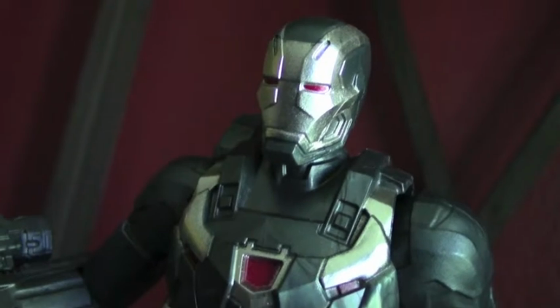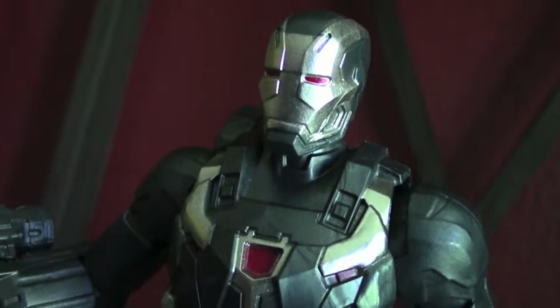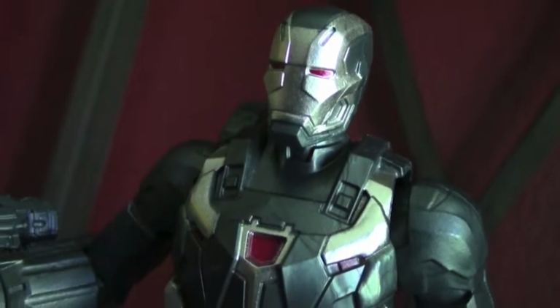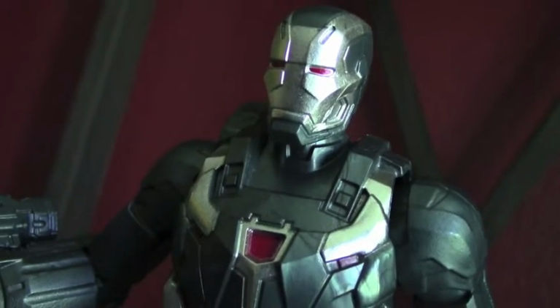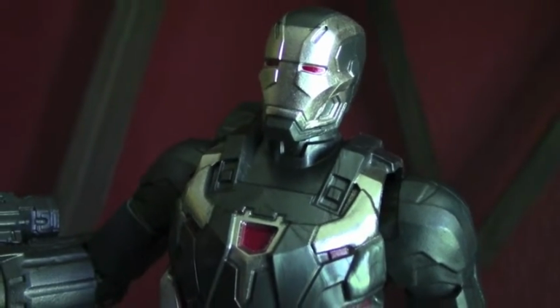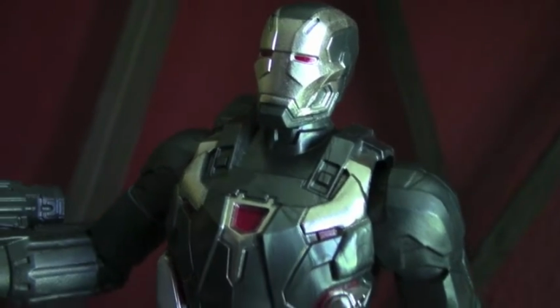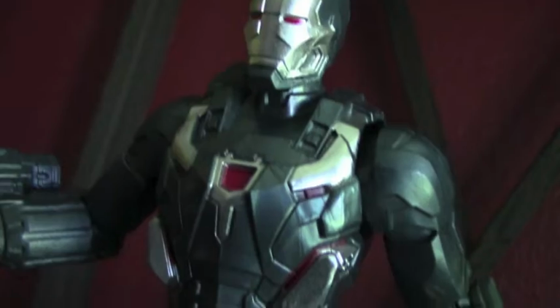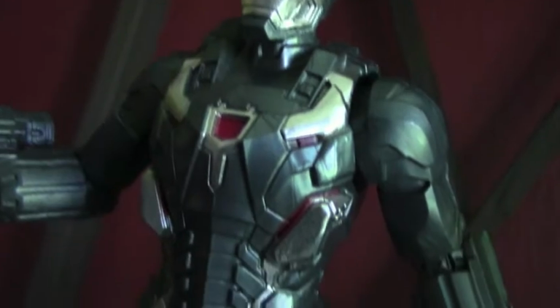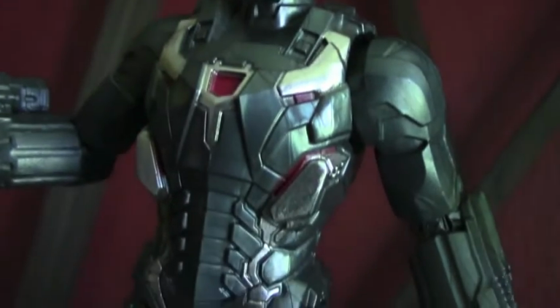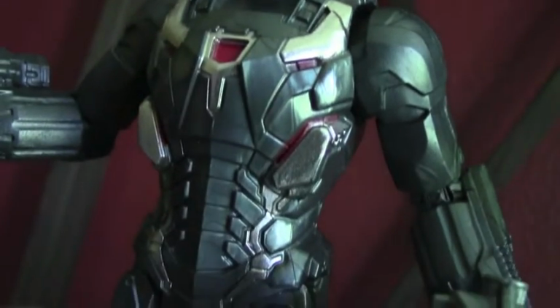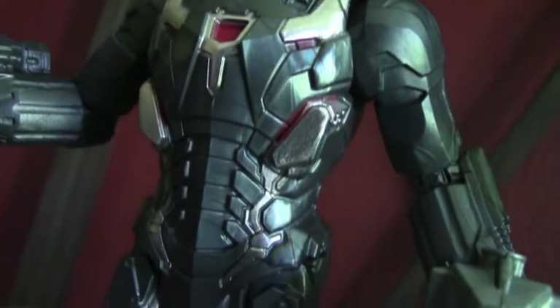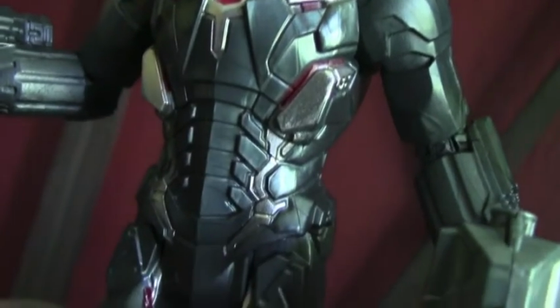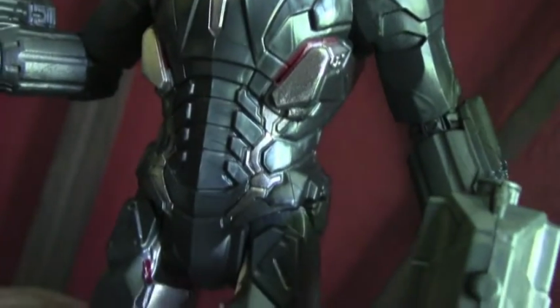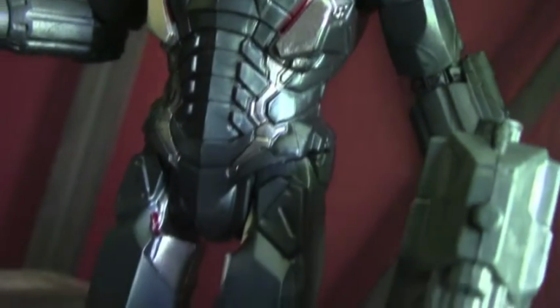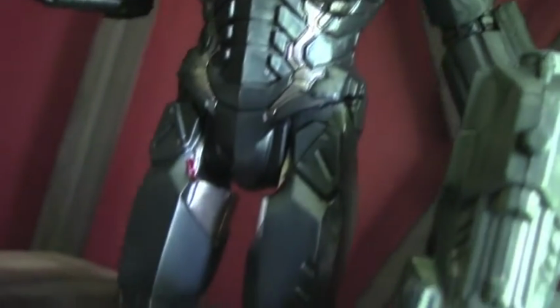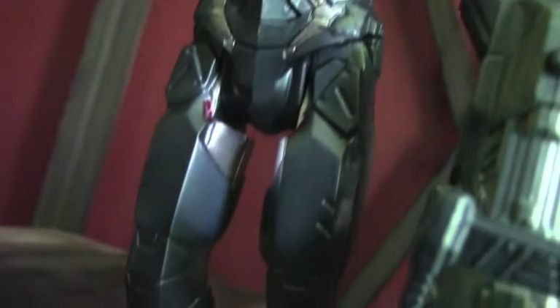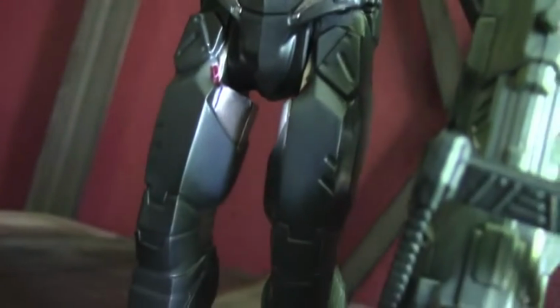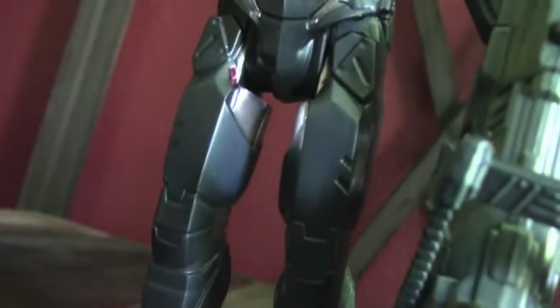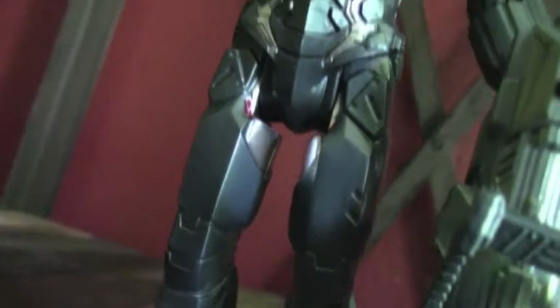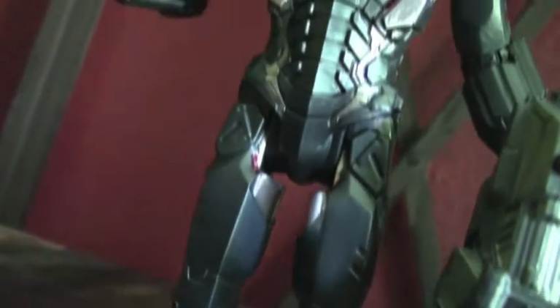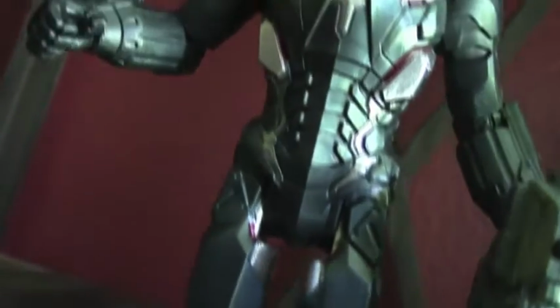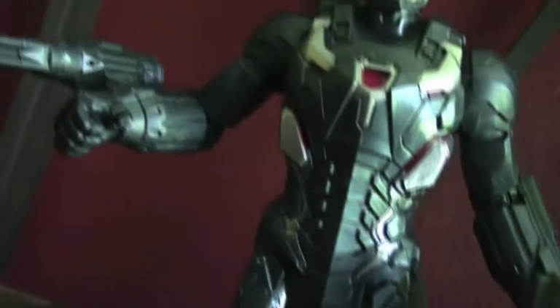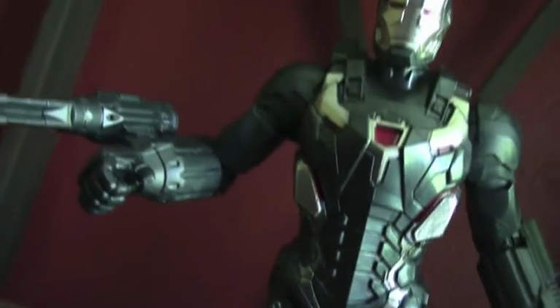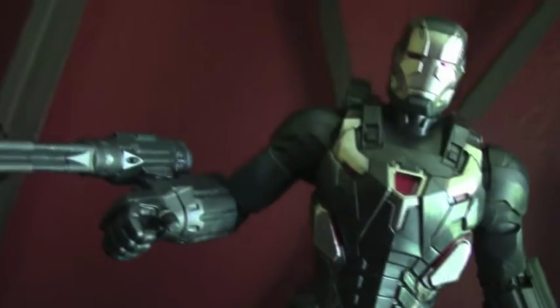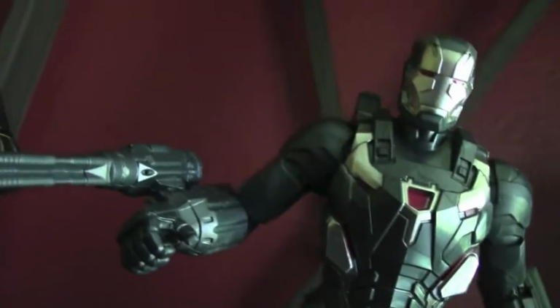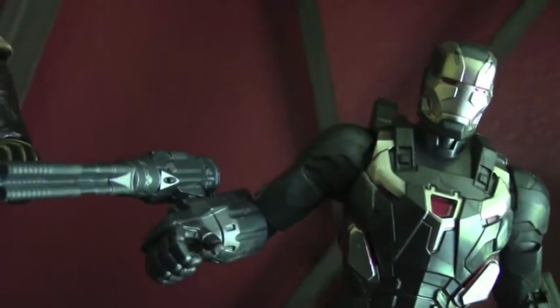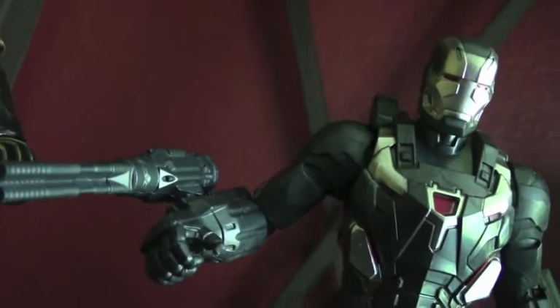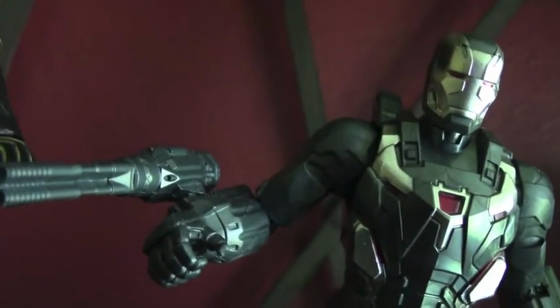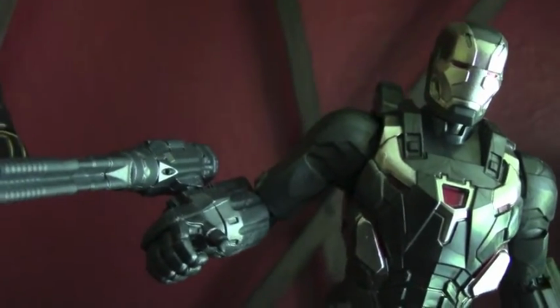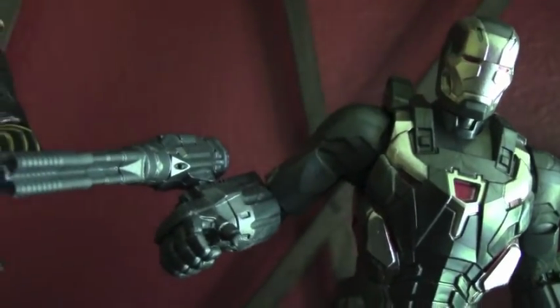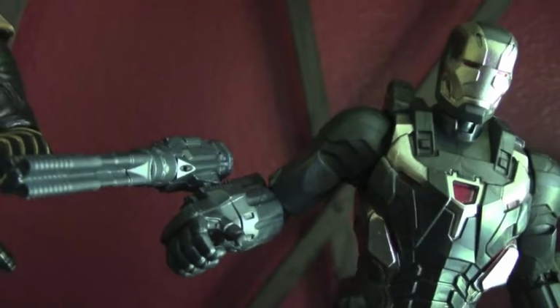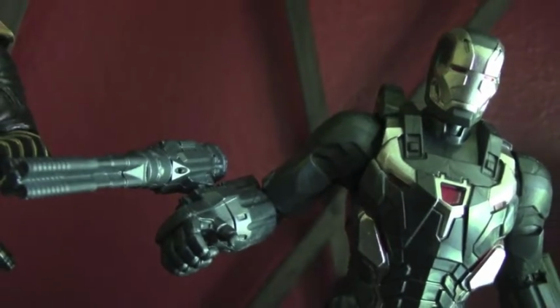I really like the paint job for War Machine, so he is definitely a favorite. I love that metallic, silver paint on him which definitely adds a nice dimension and a pop to his design.